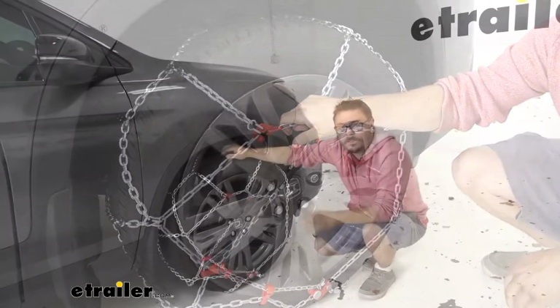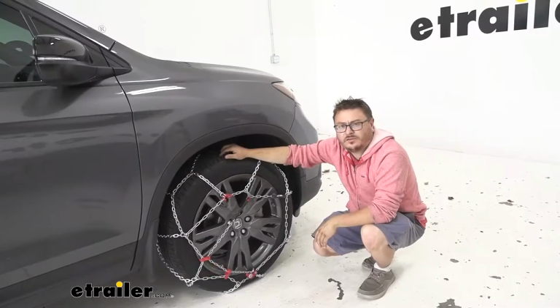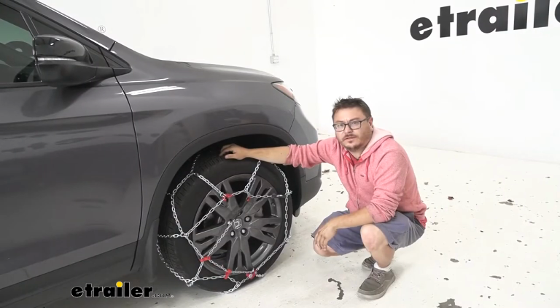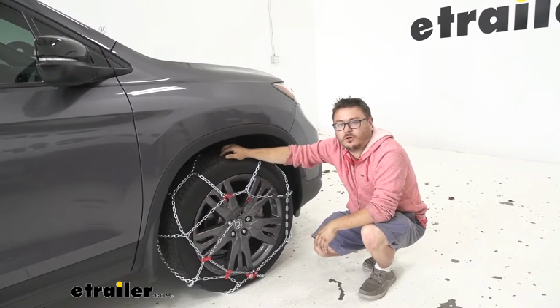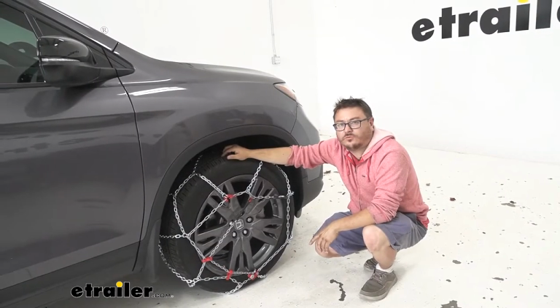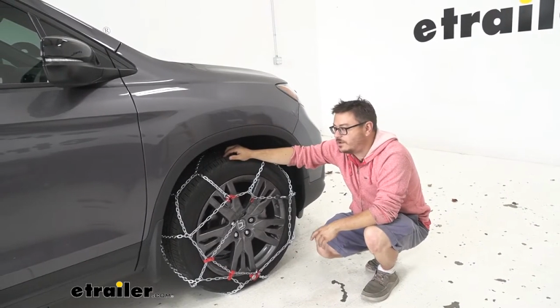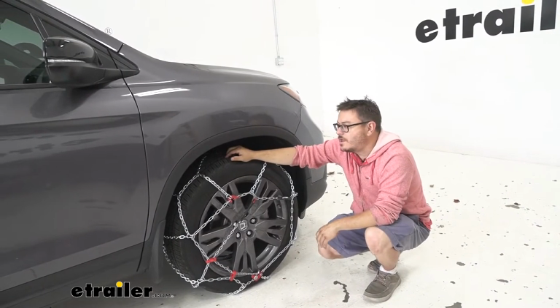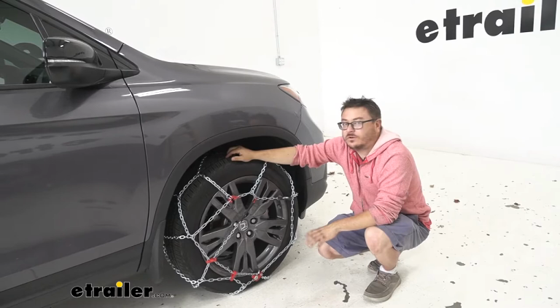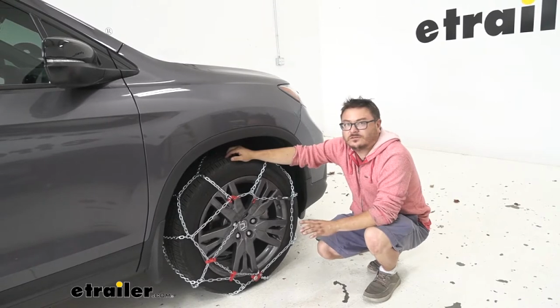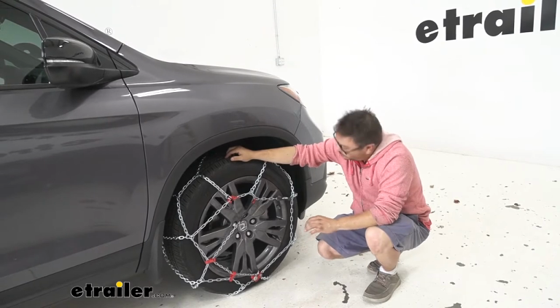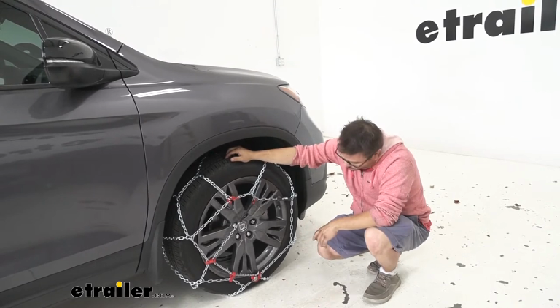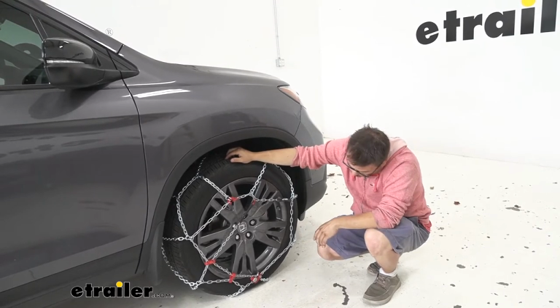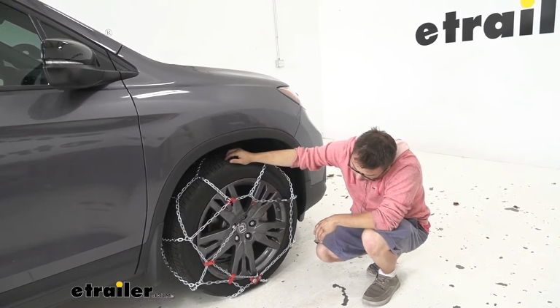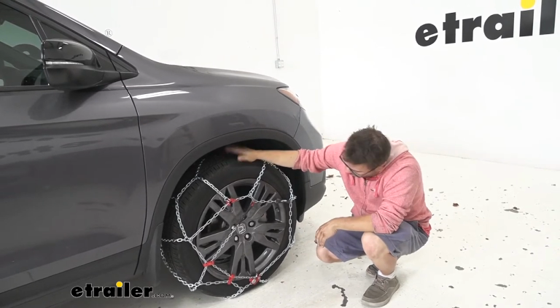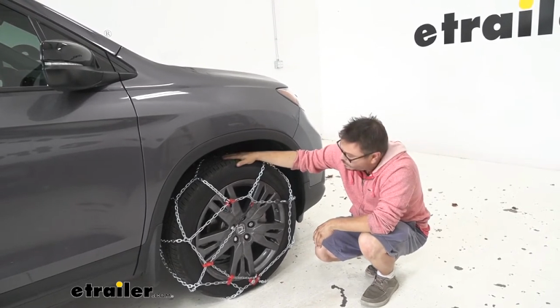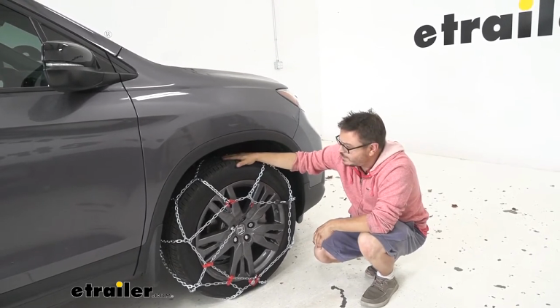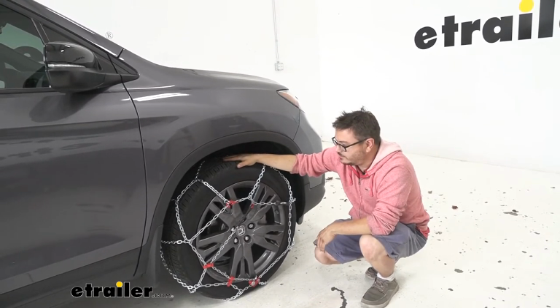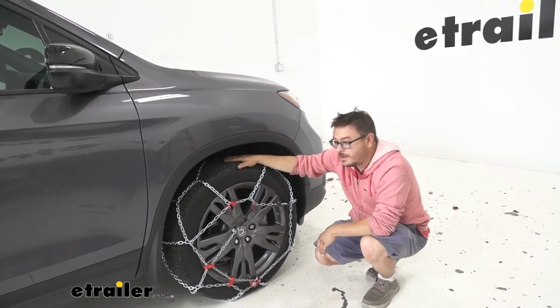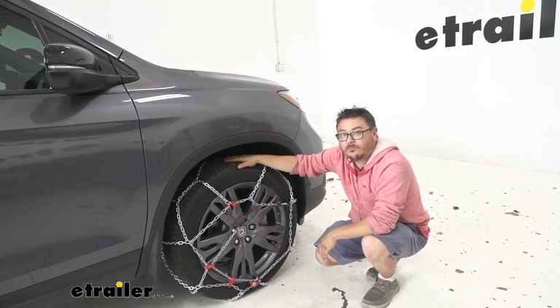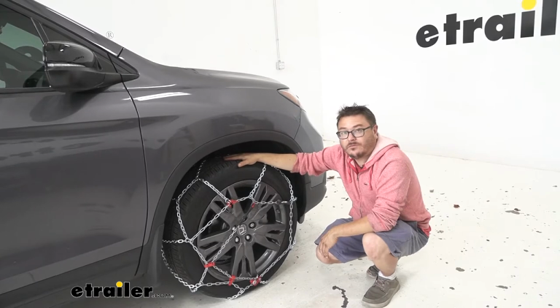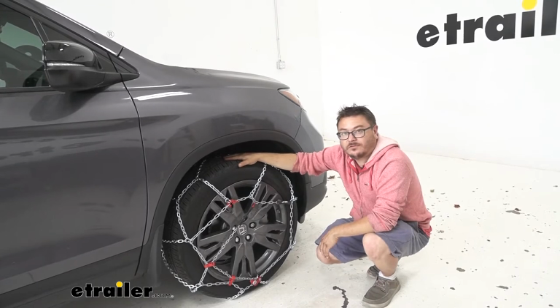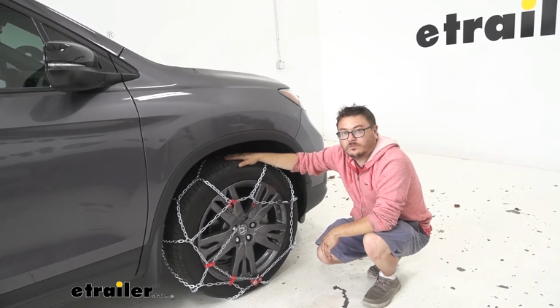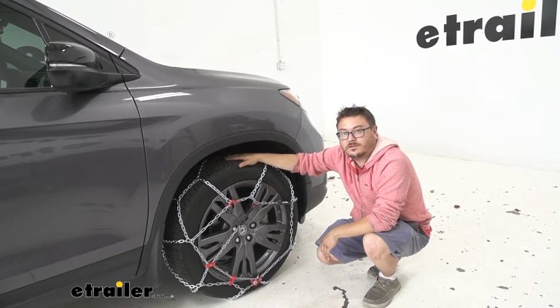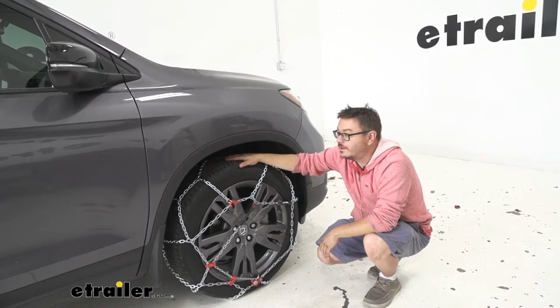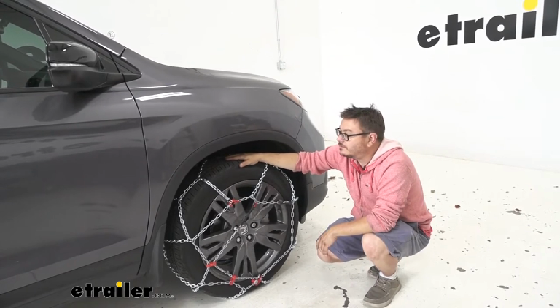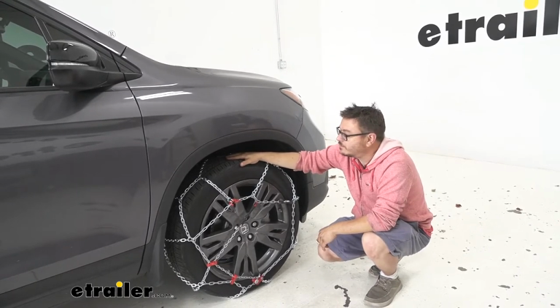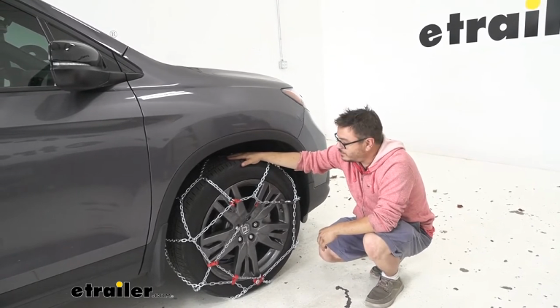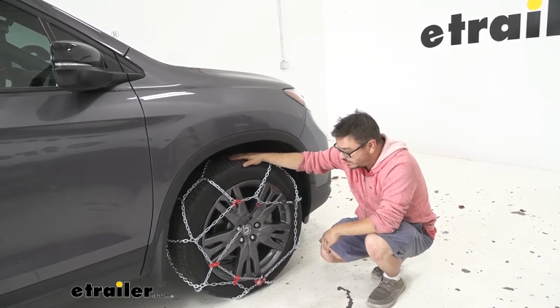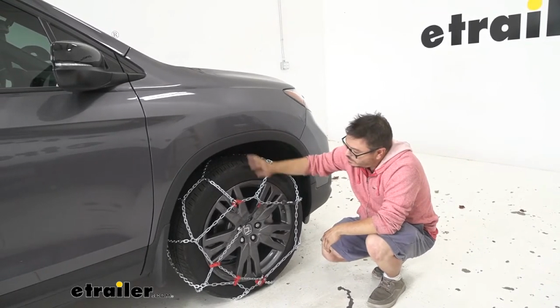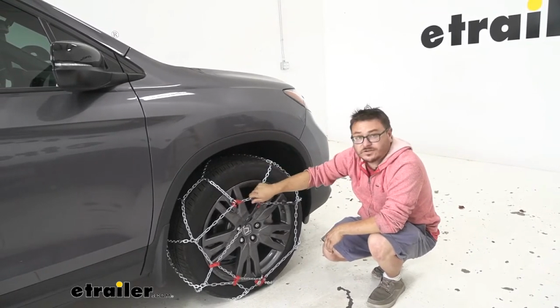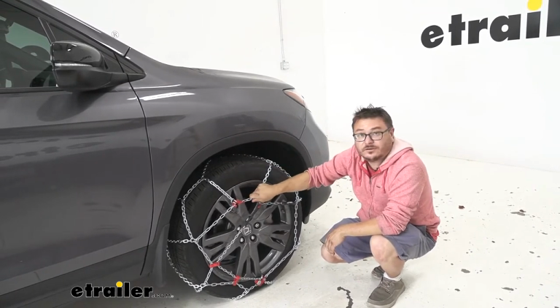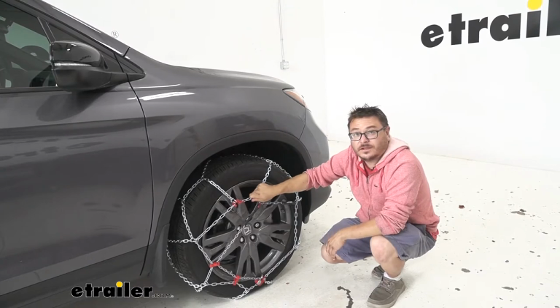Your Passport is an all-wheel drive vehicle, and when consulting the owner's manual they do recommend putting tire chains on the front of the vehicle, so that's what we've done today. It is a very simple installation — I'll go ahead and show you how to do that now.